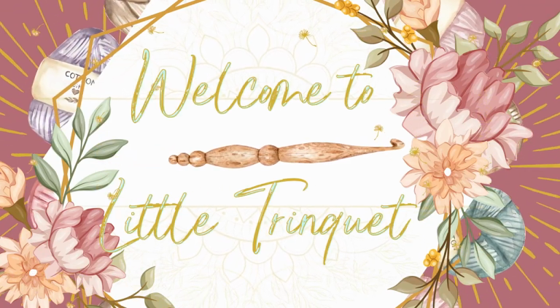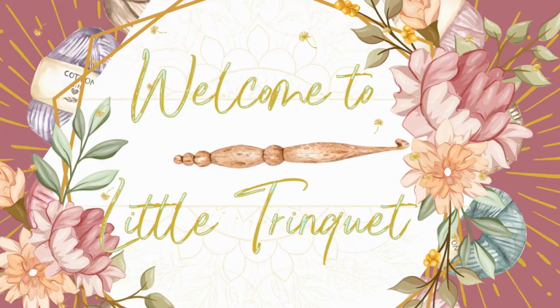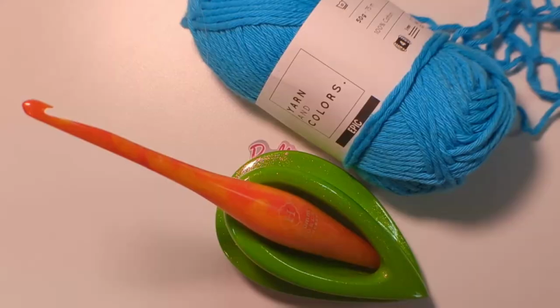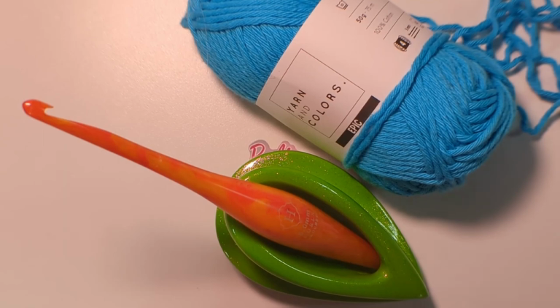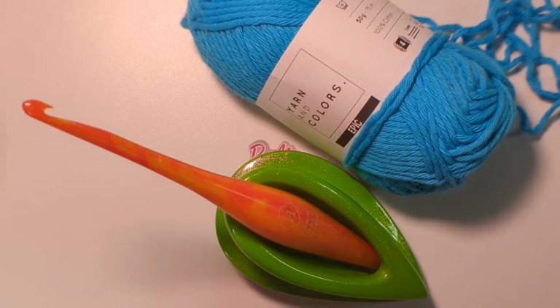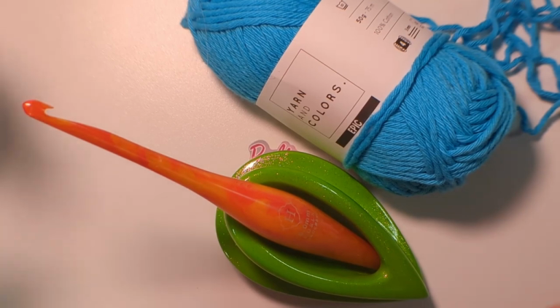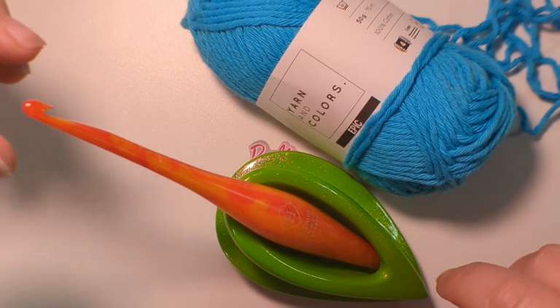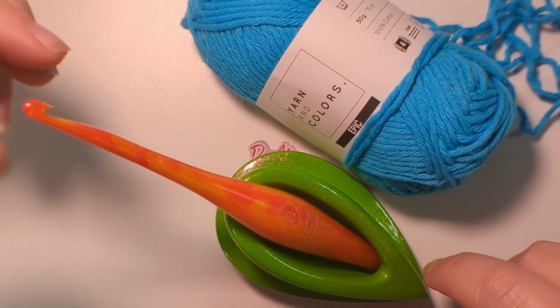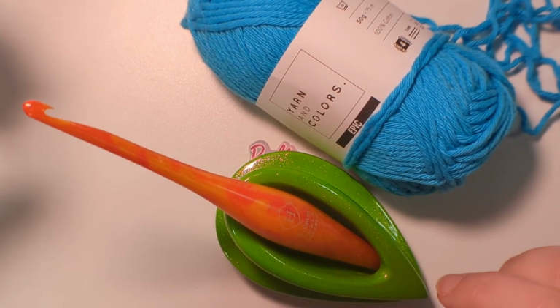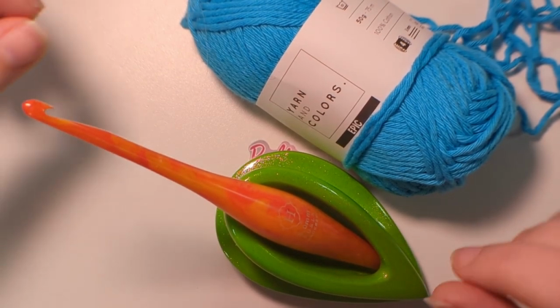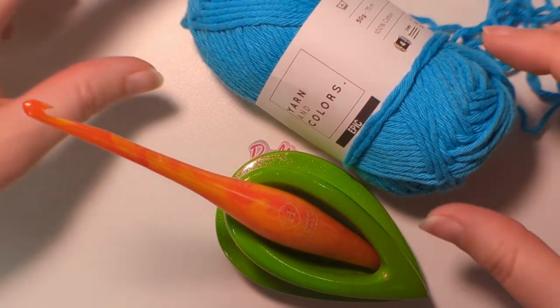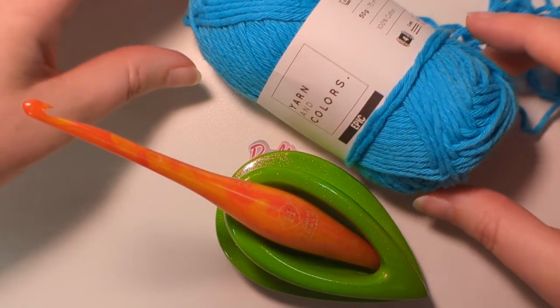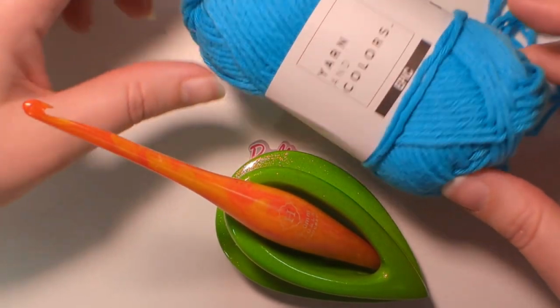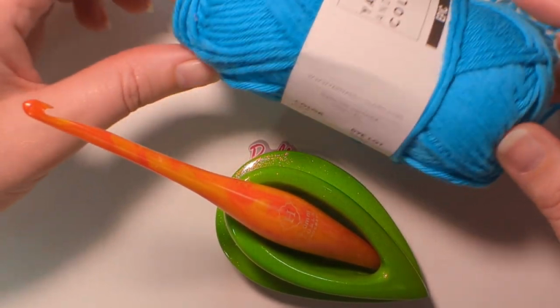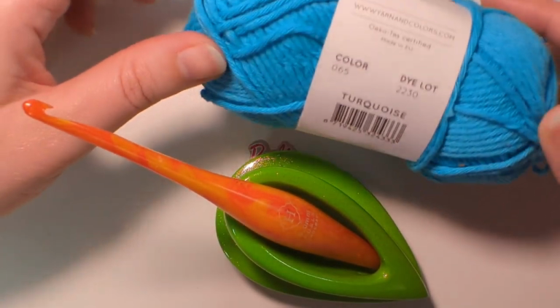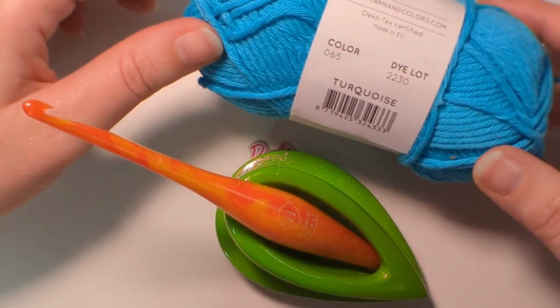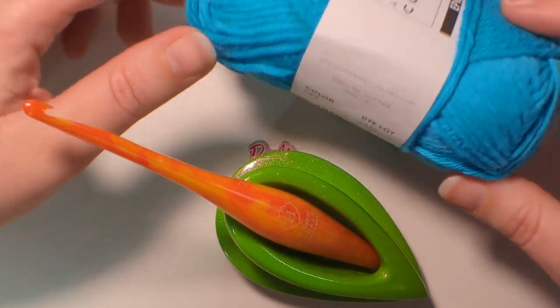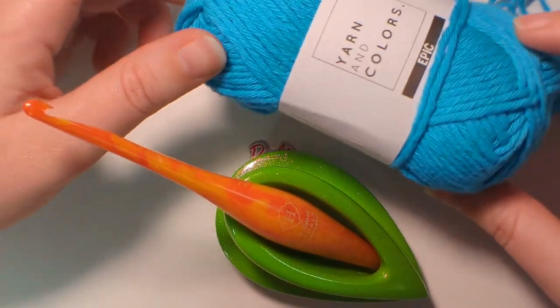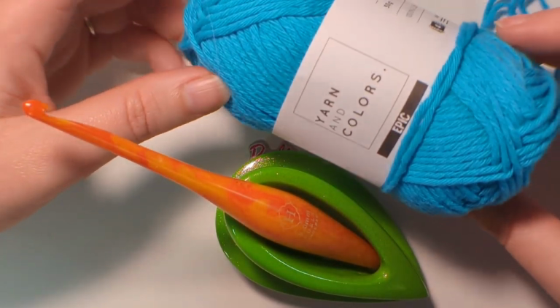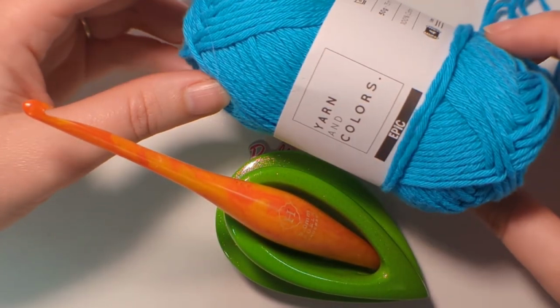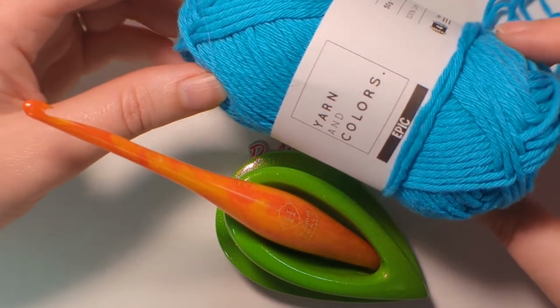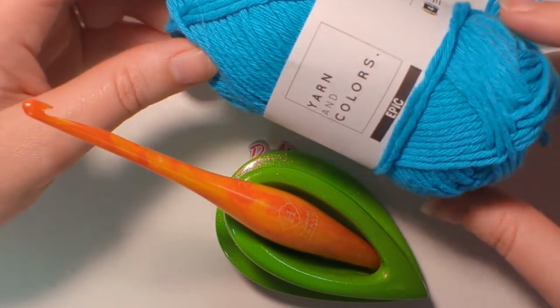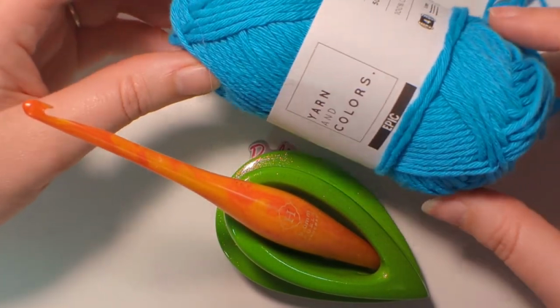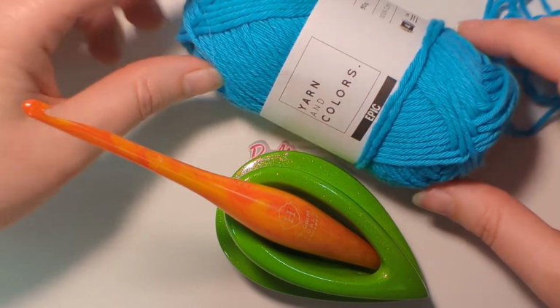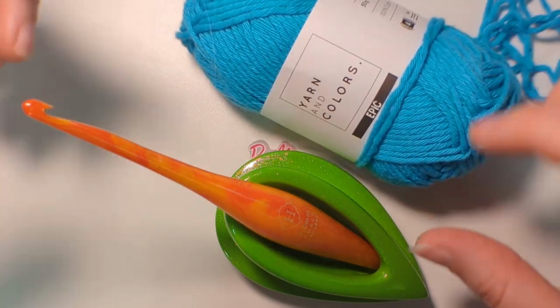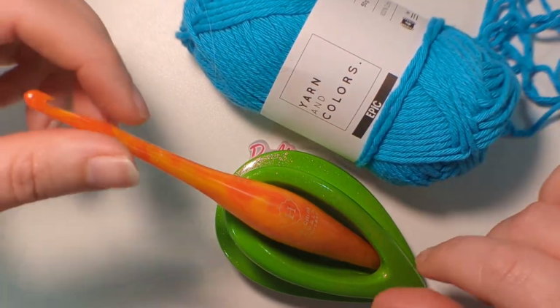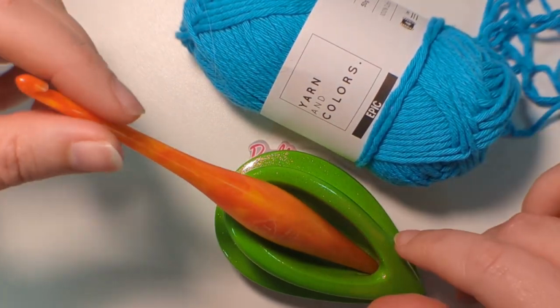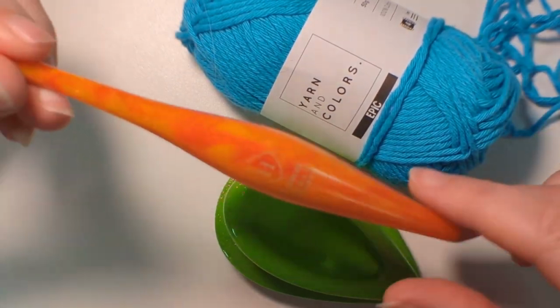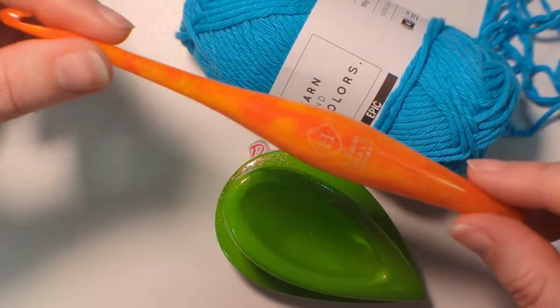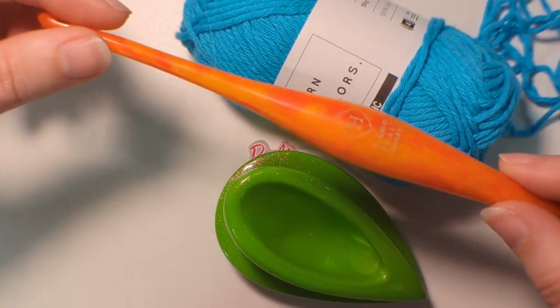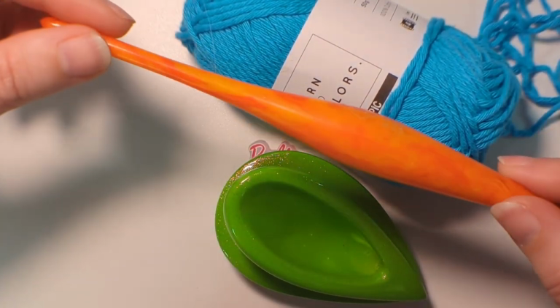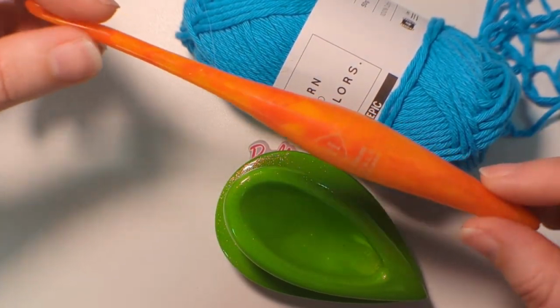For this tutorial, I'll be doing a slipknot. I'll be using a nice thick yarn and a 5mm hook.